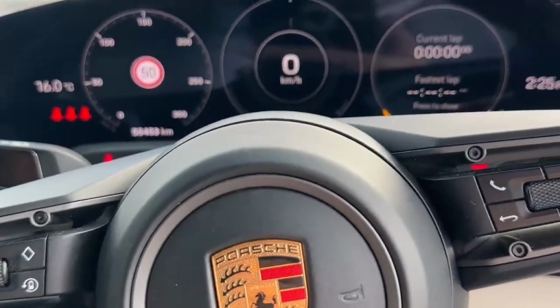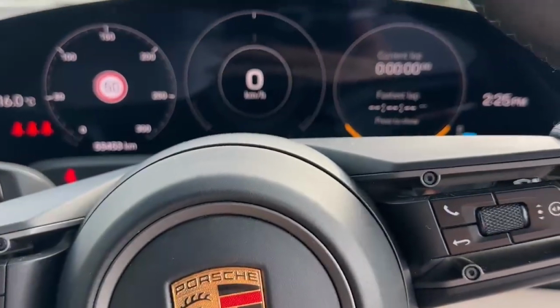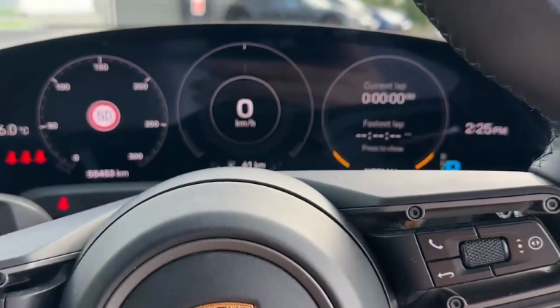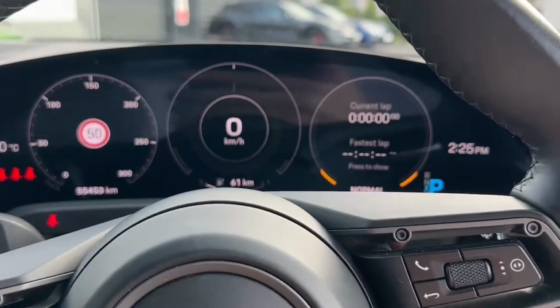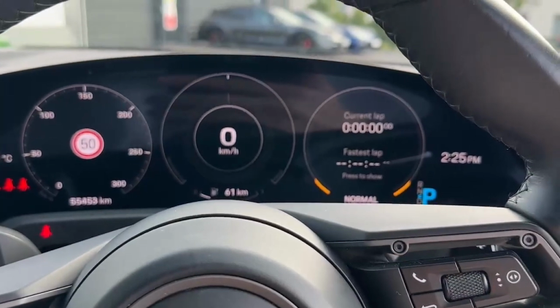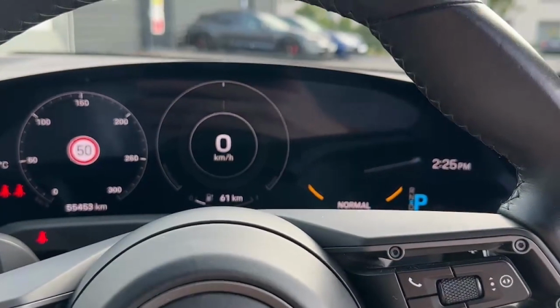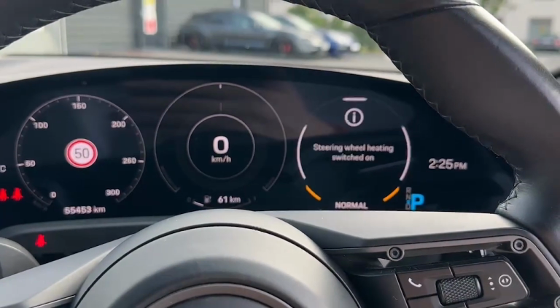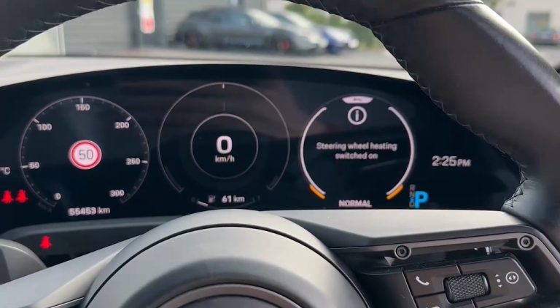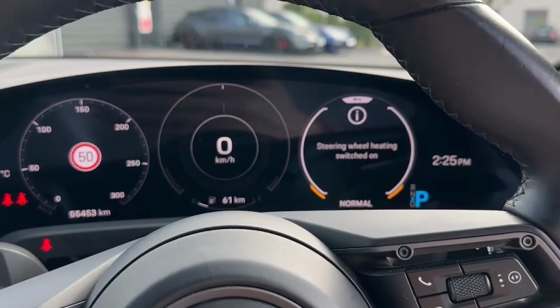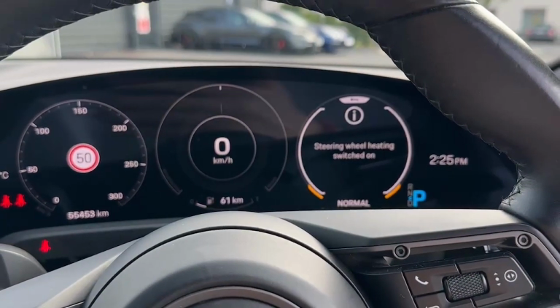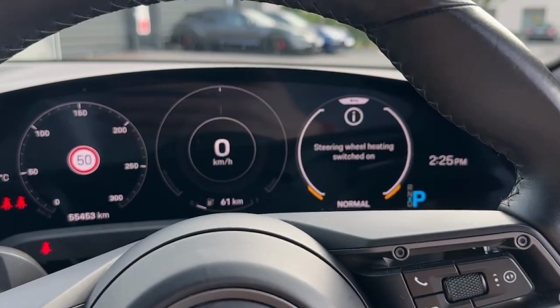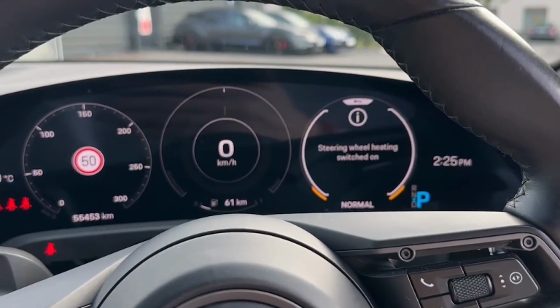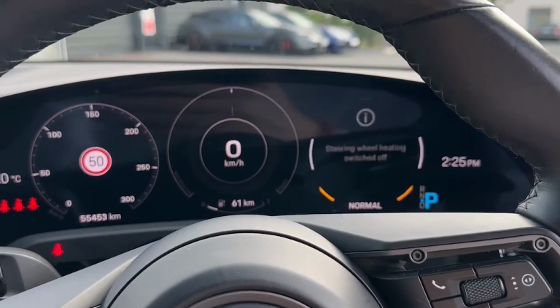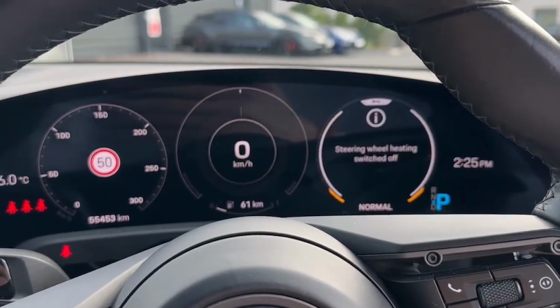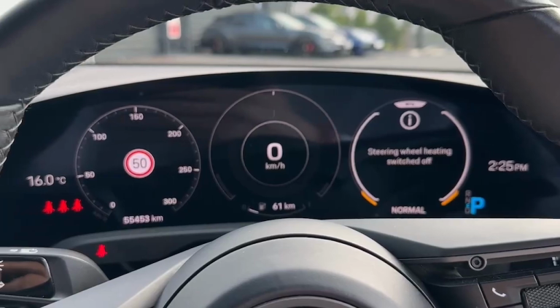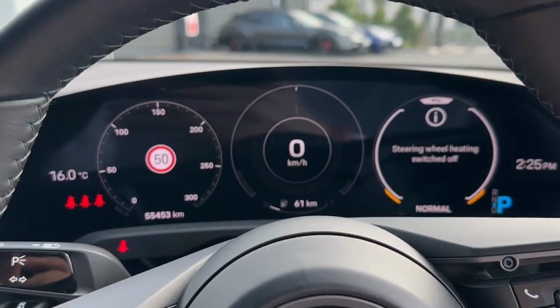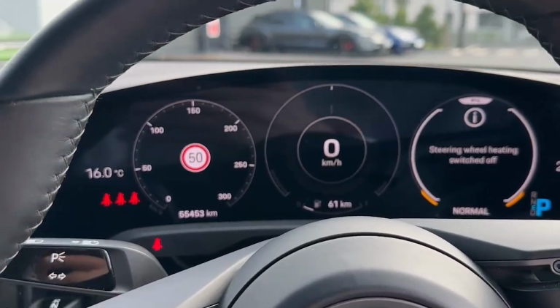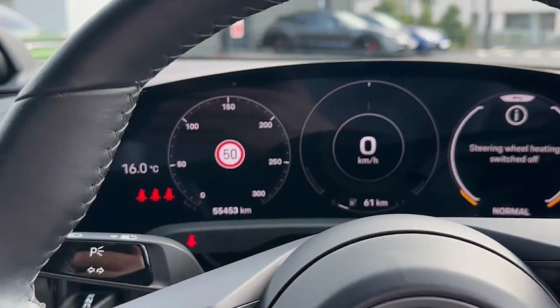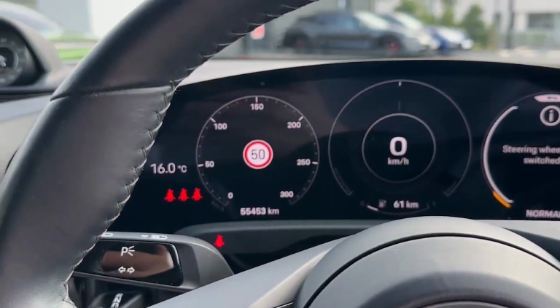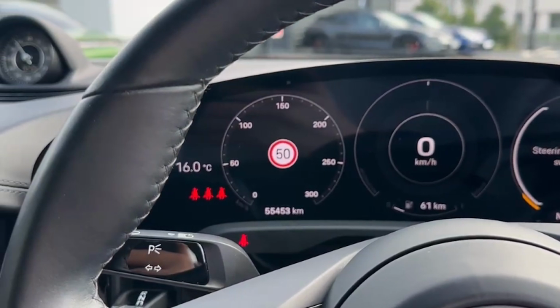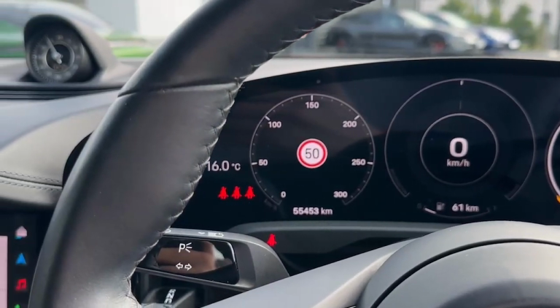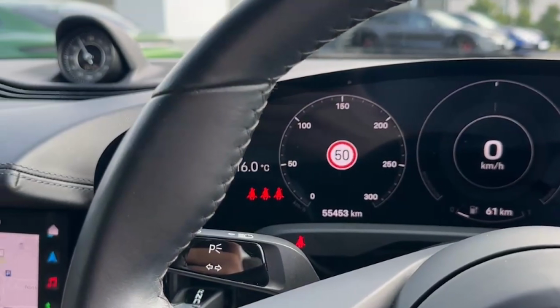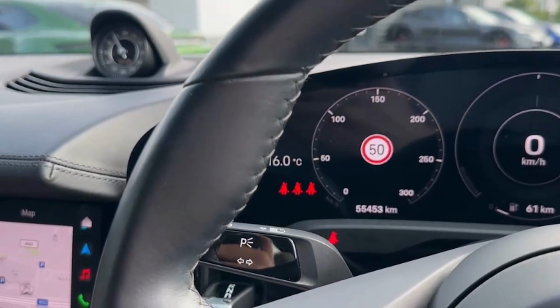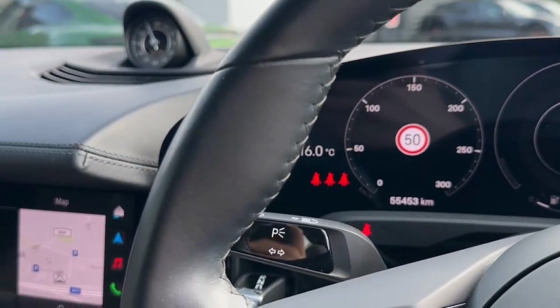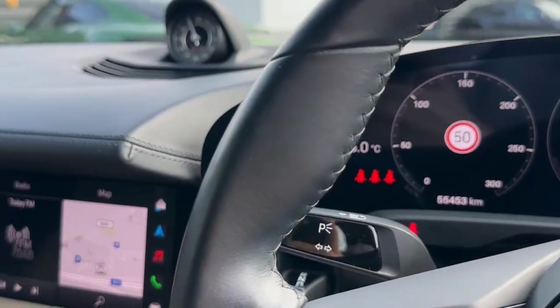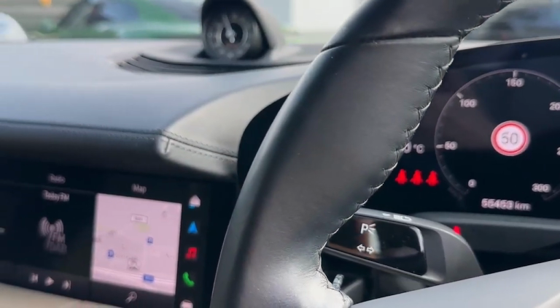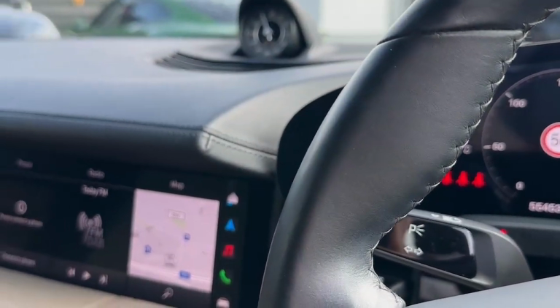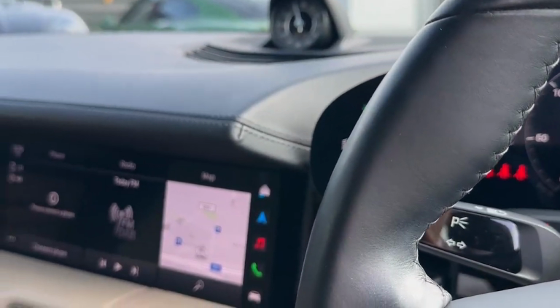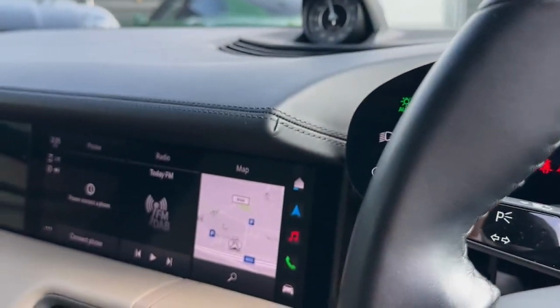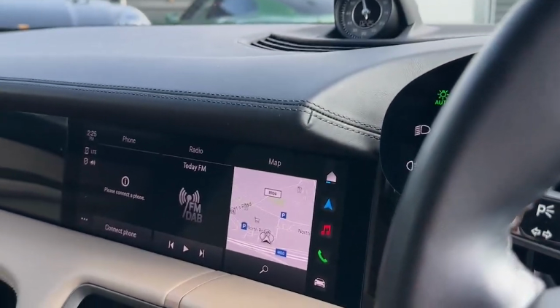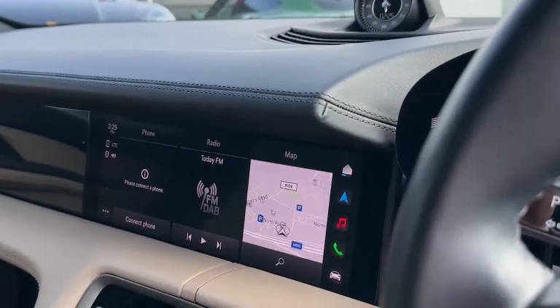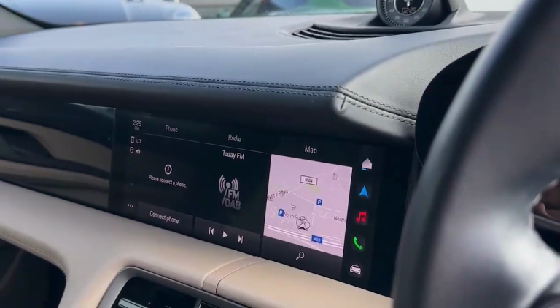We also have the heated steering wheel. This Taycan 4S is also equipped with ambient lighting.